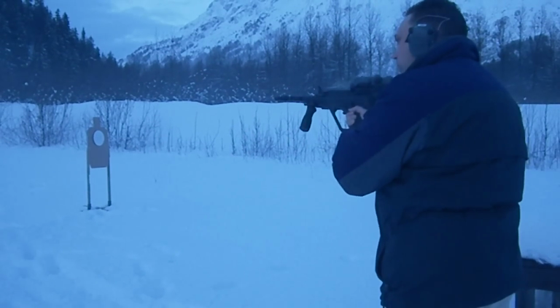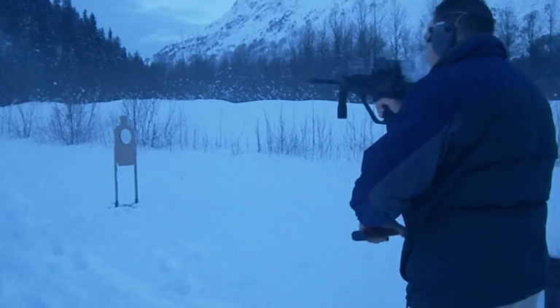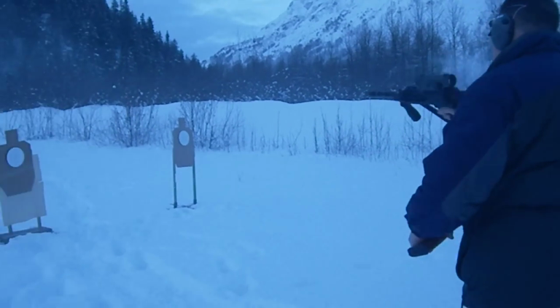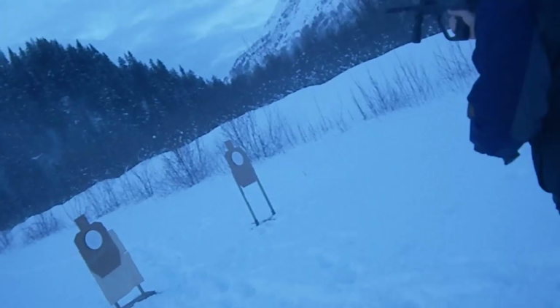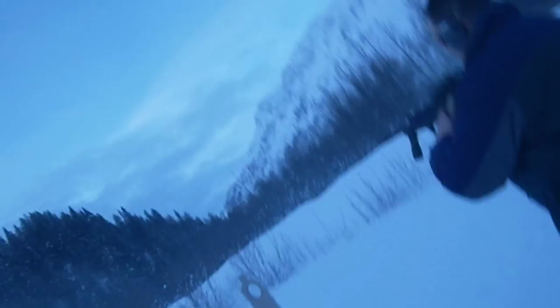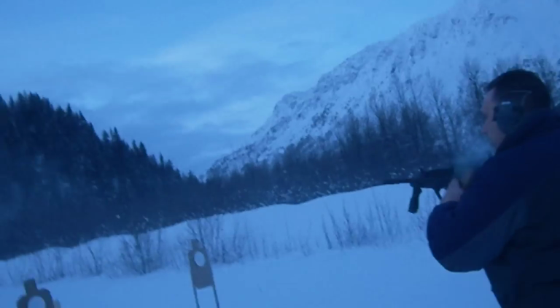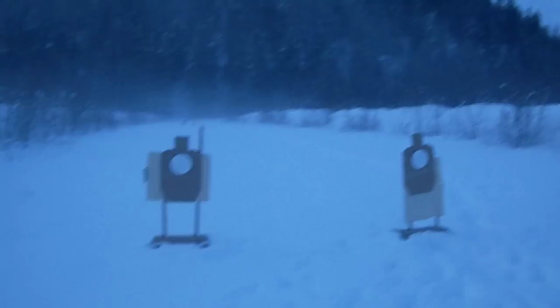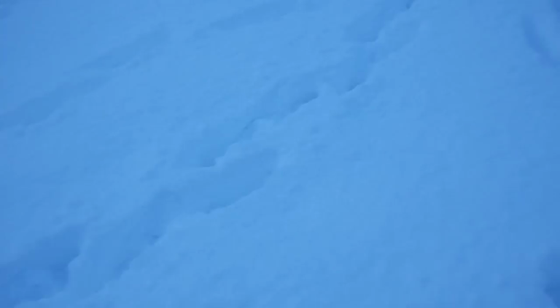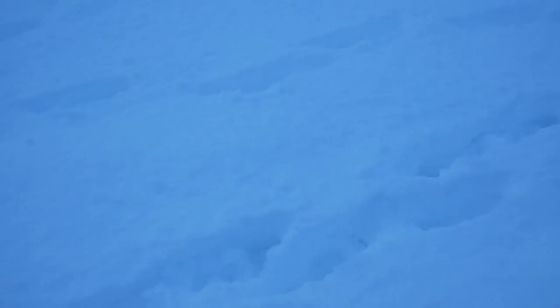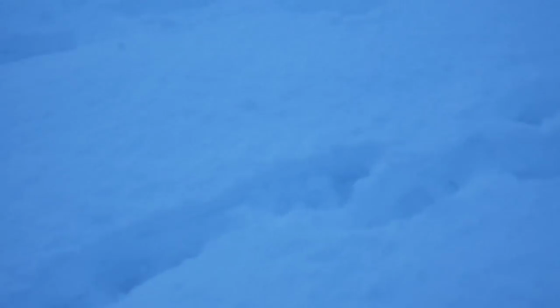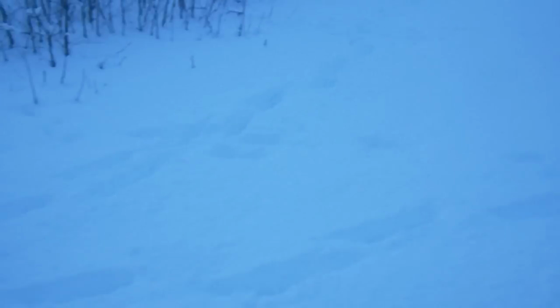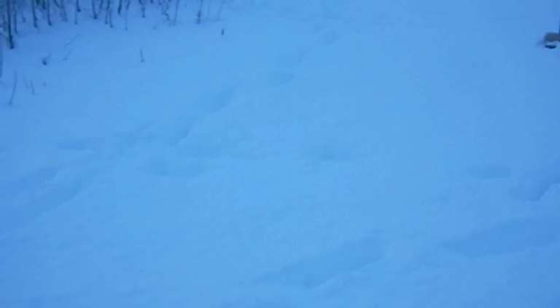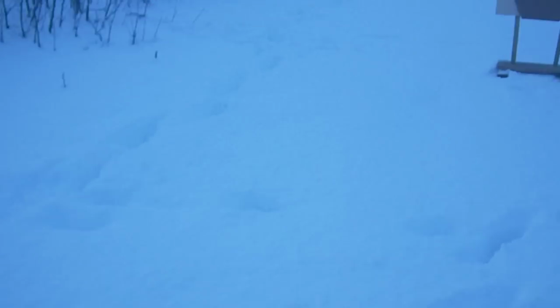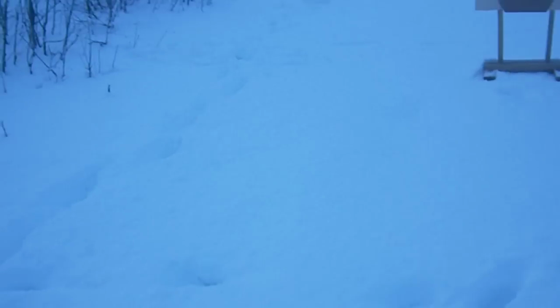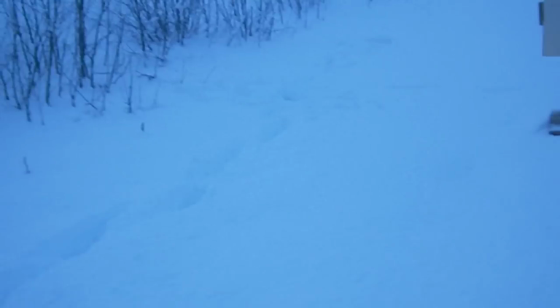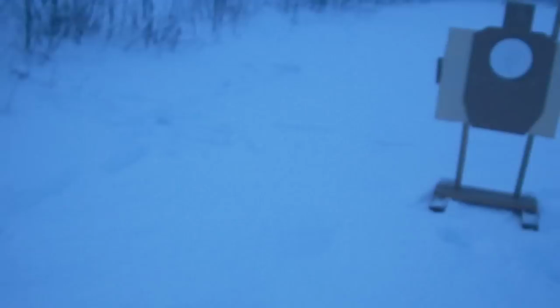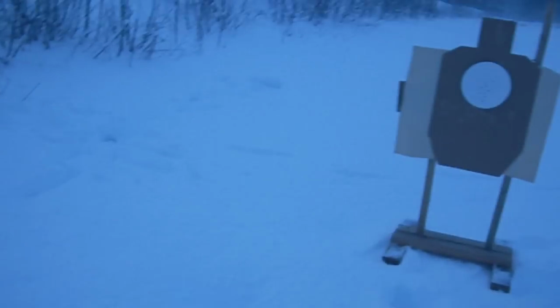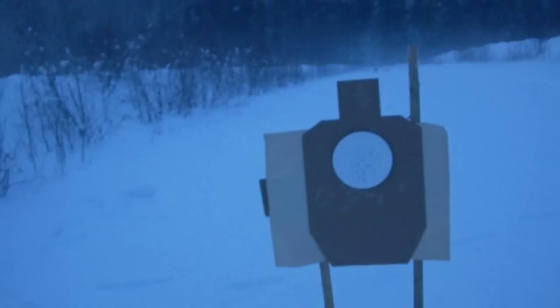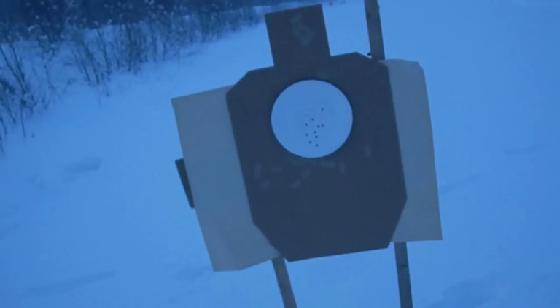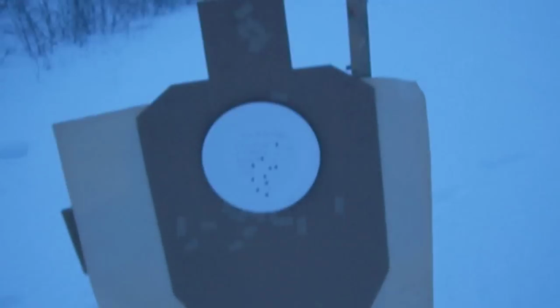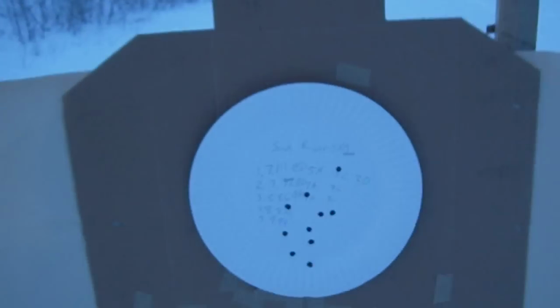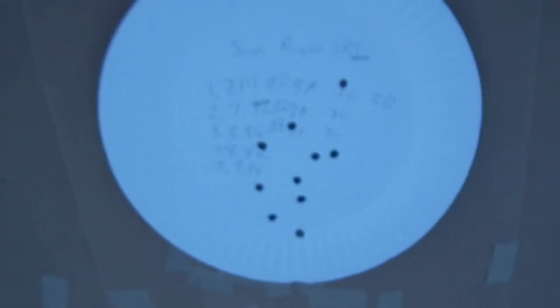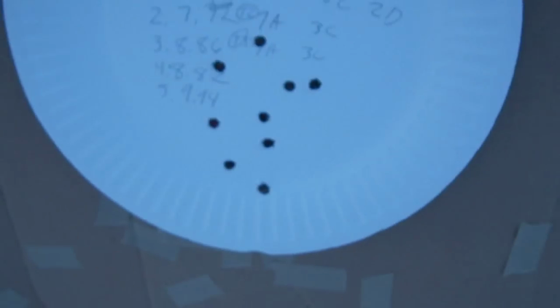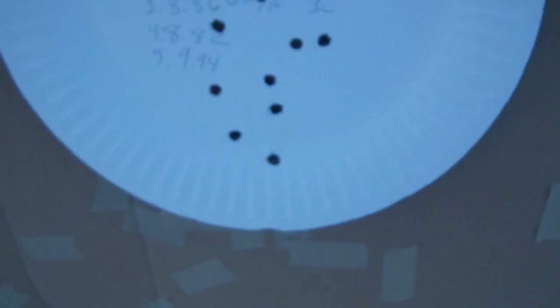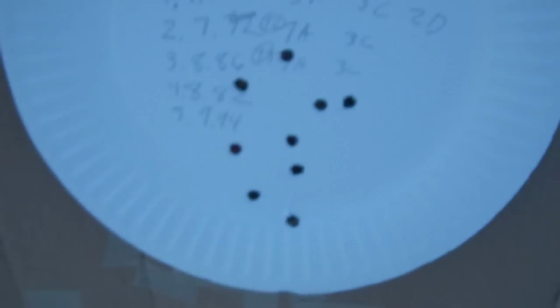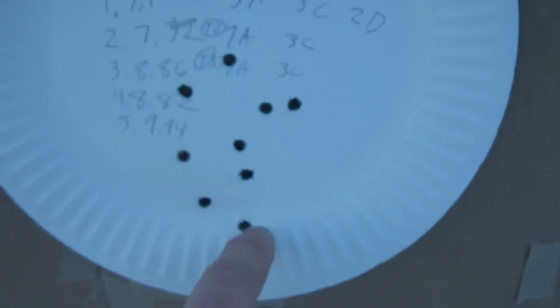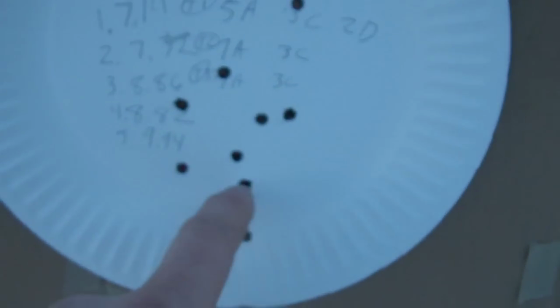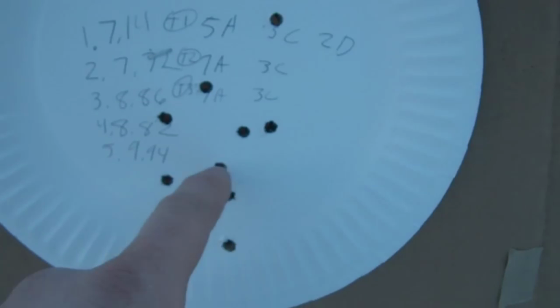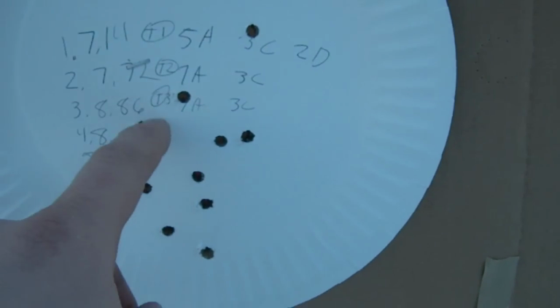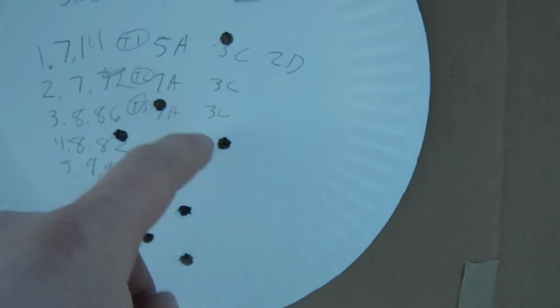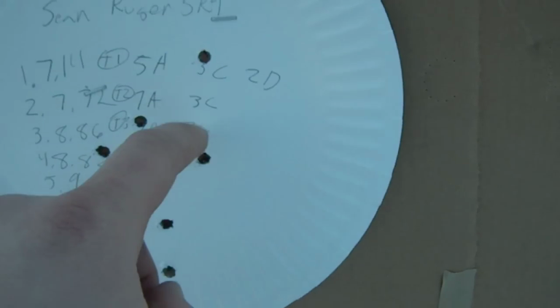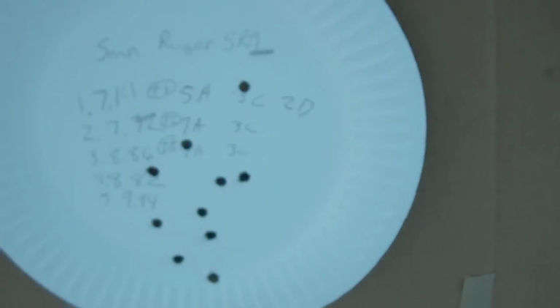Okay, go ahead and put your safety on and we're going to go see what the target is. First one looks like 10 alpha — 1, 2, 3, 4, 5, 6, 7, 8, 9, 10.